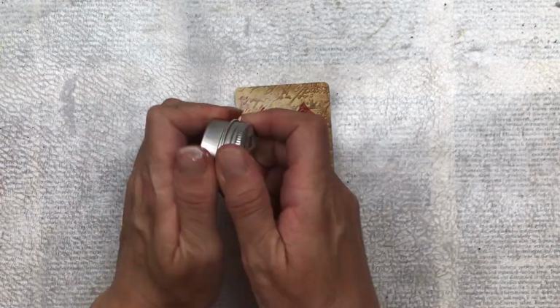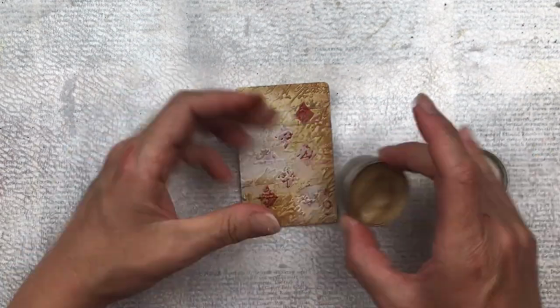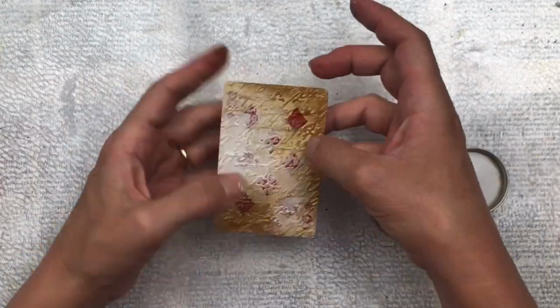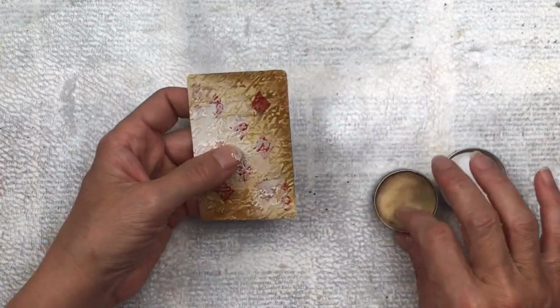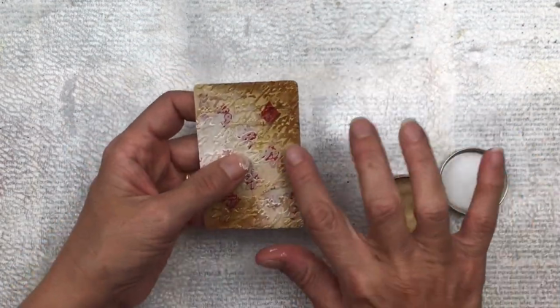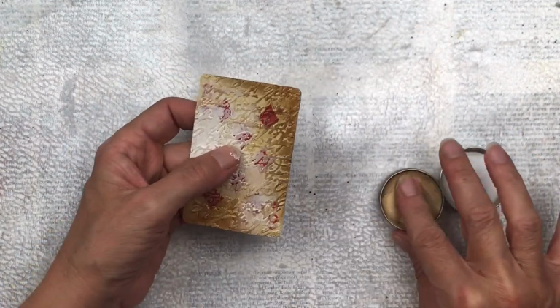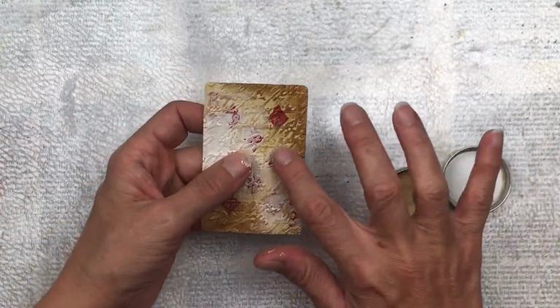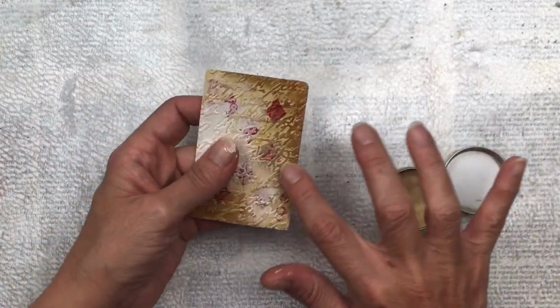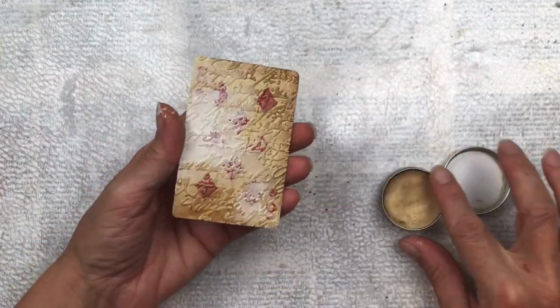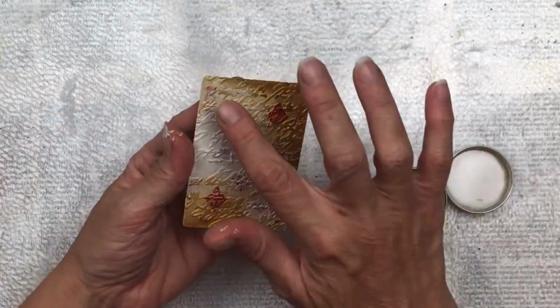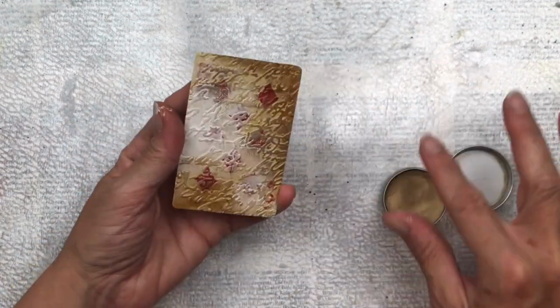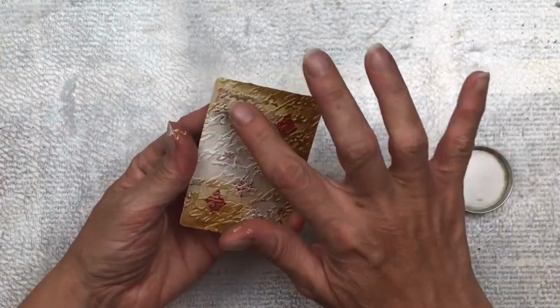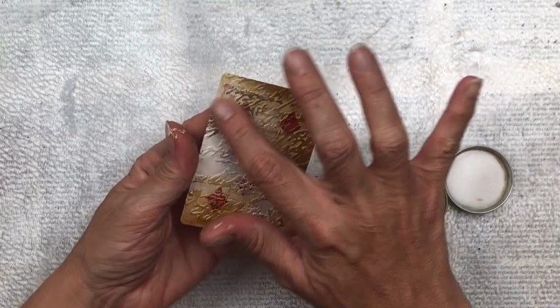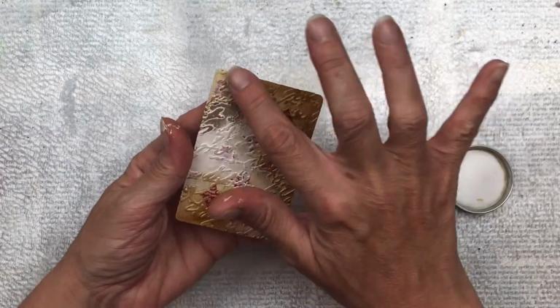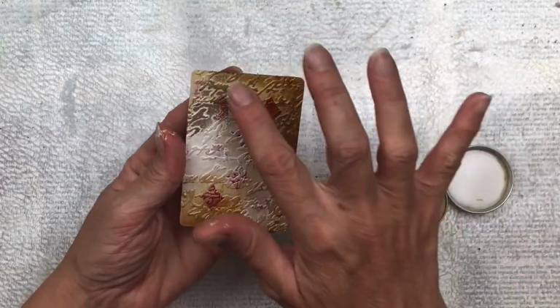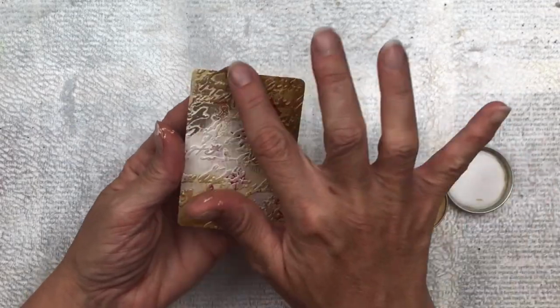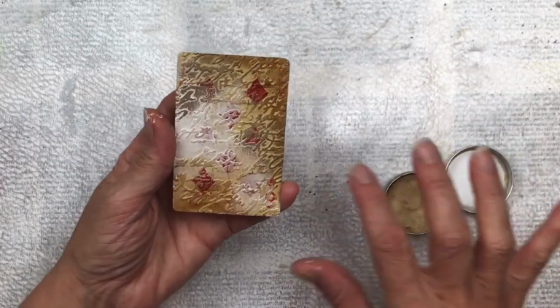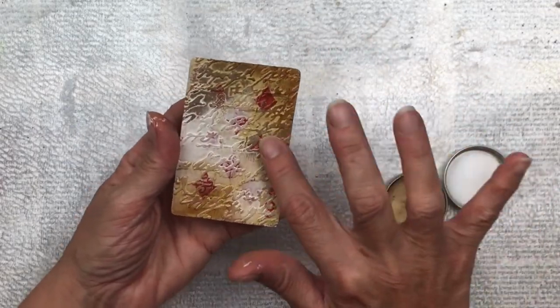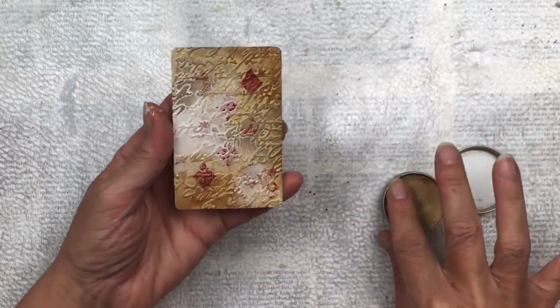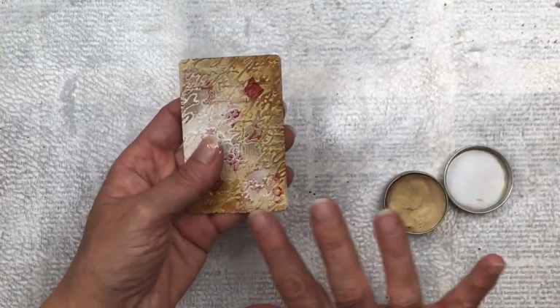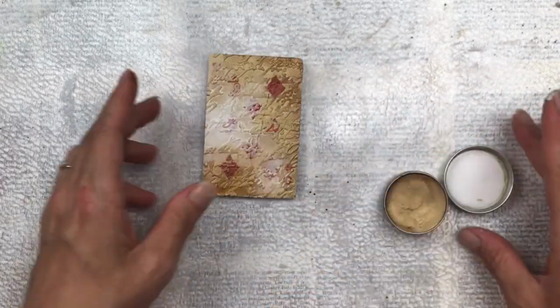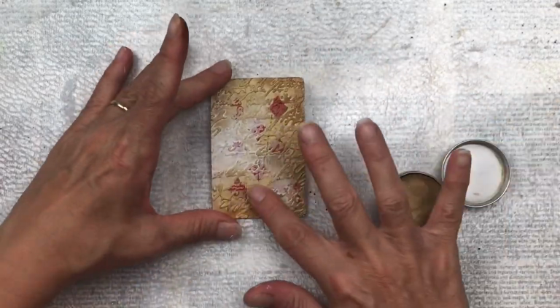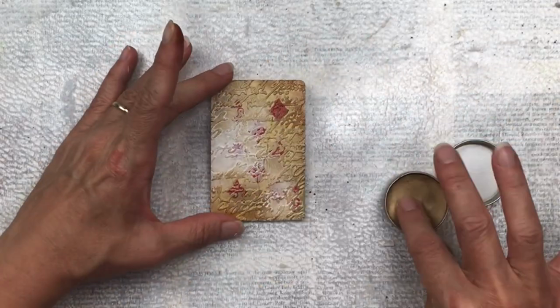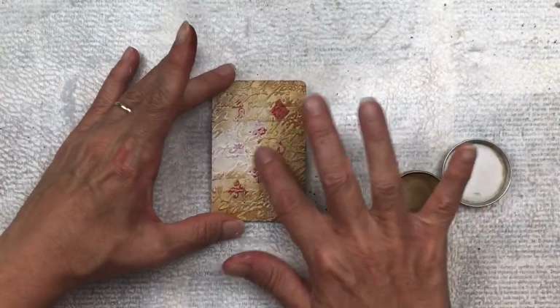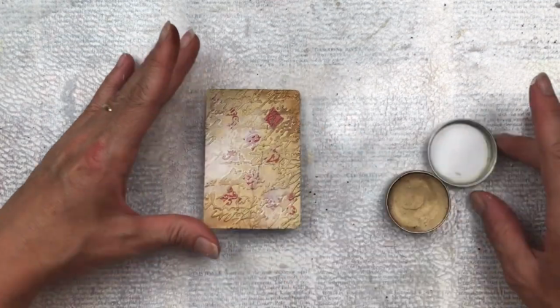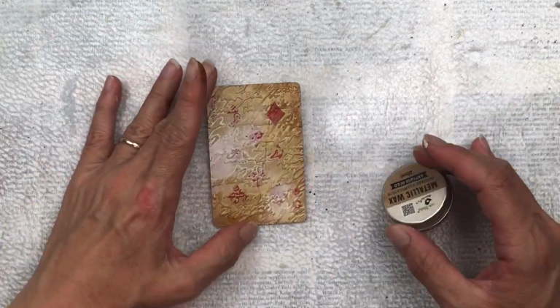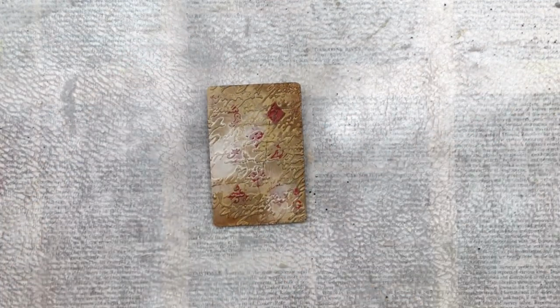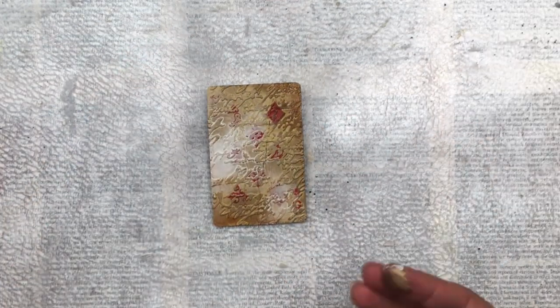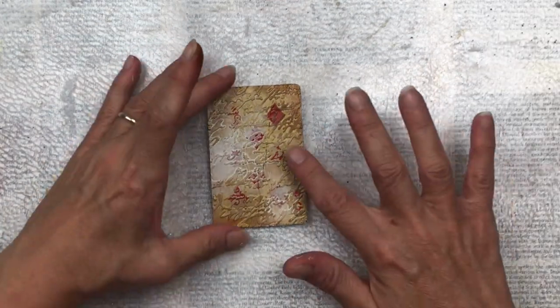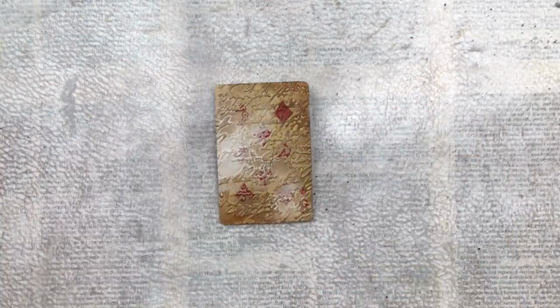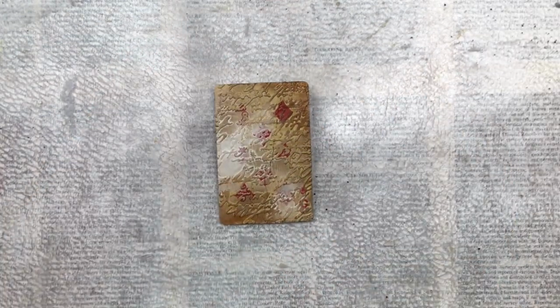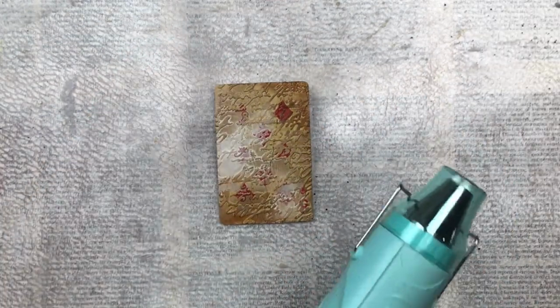Once the gesso is dry I'm going to add a little bit of the Metallic Wax in Antique Gold — this is a product from Little Birdie Crafts, I will put the link in the description below. This will just add a little bit of lustre to the overall look.